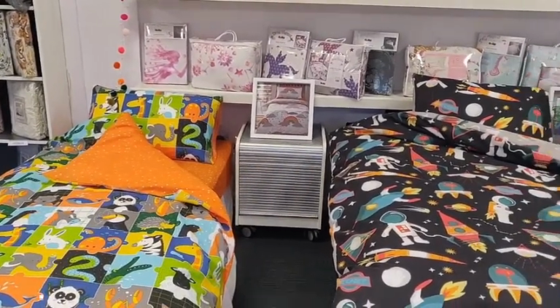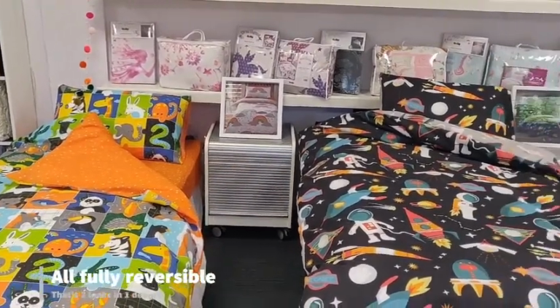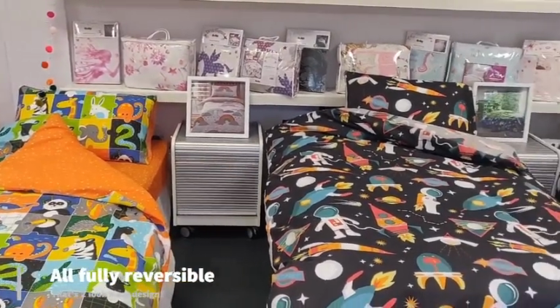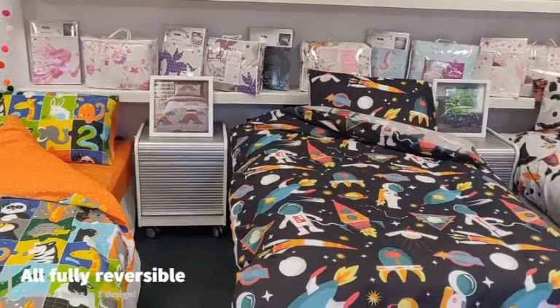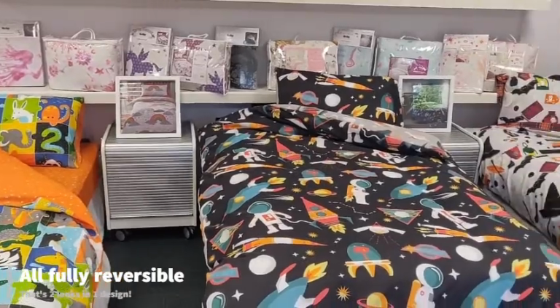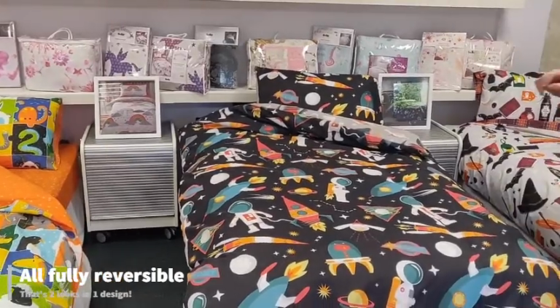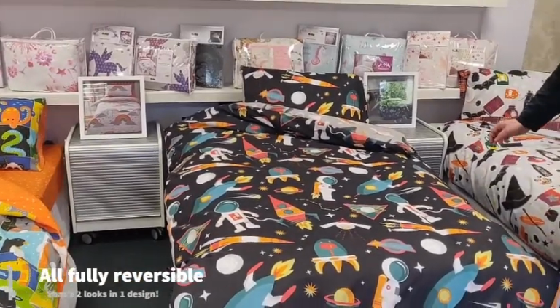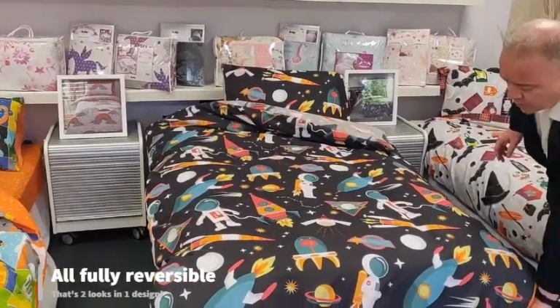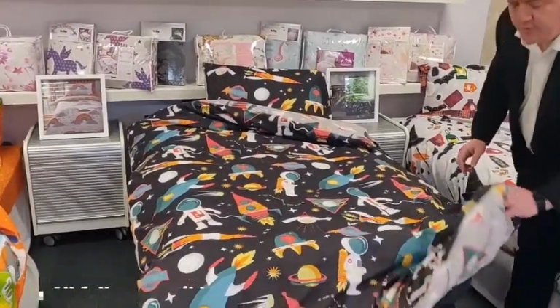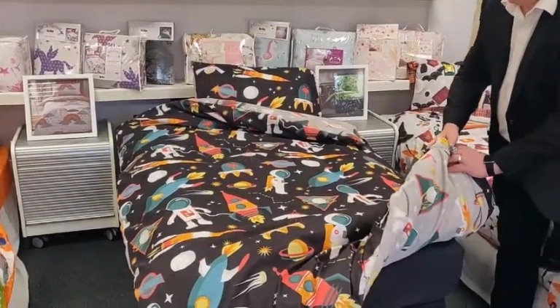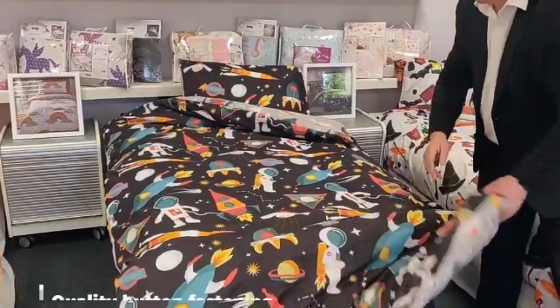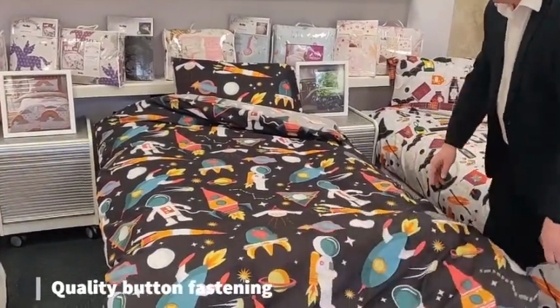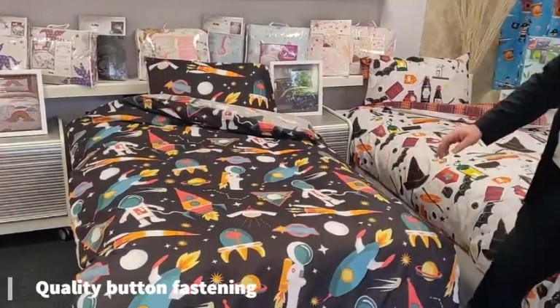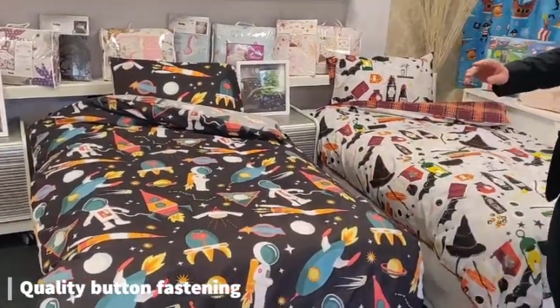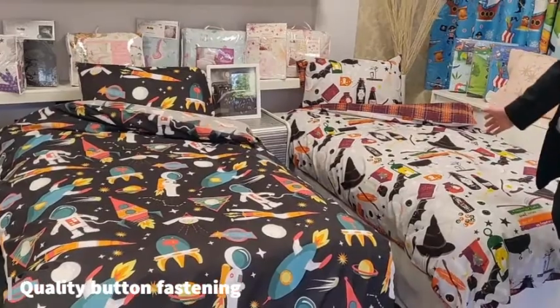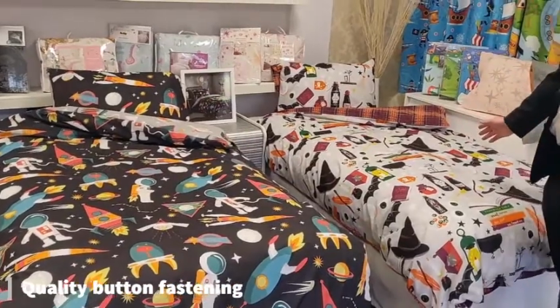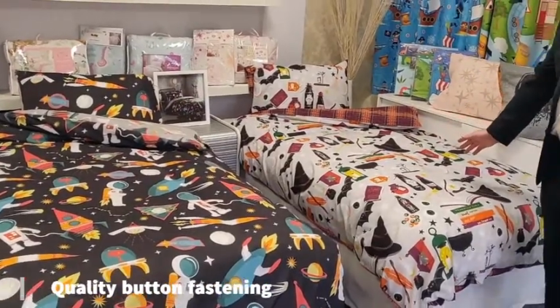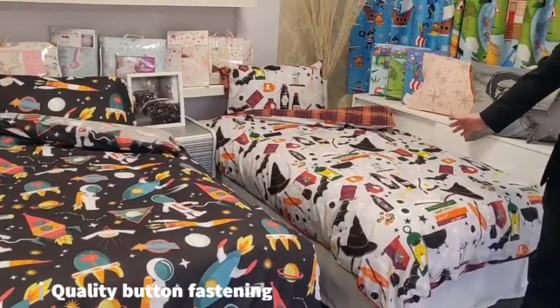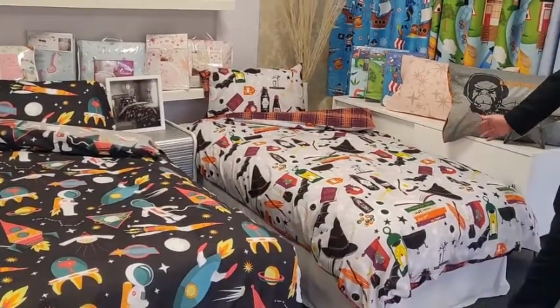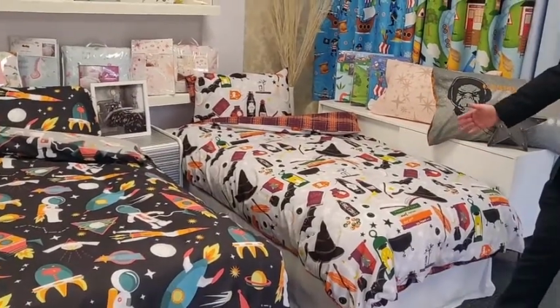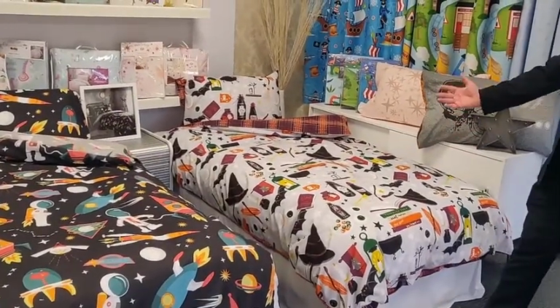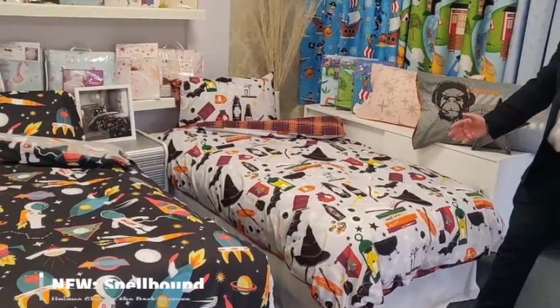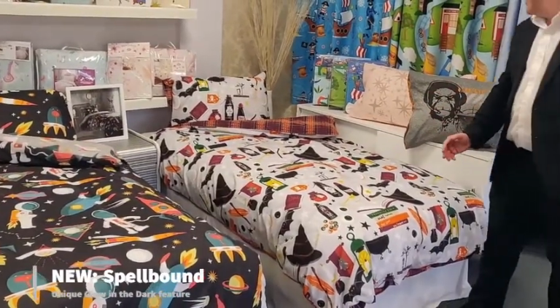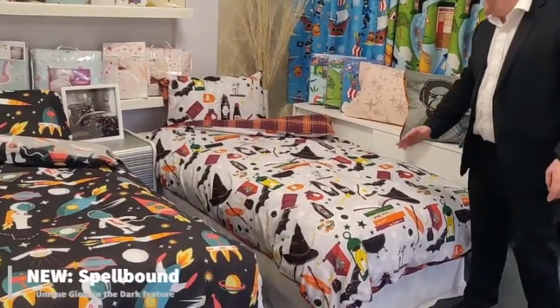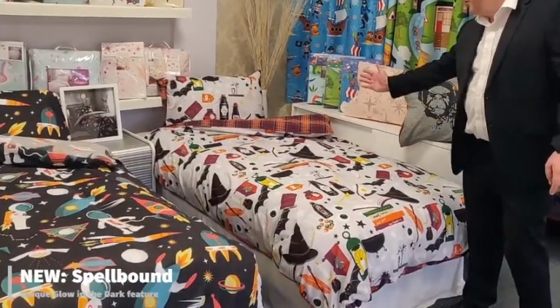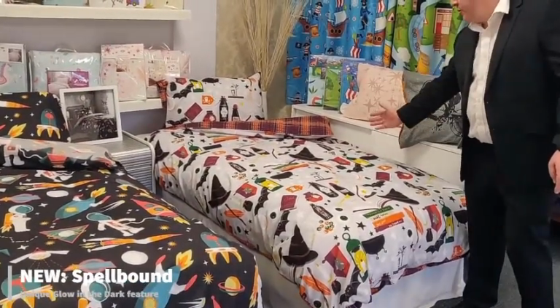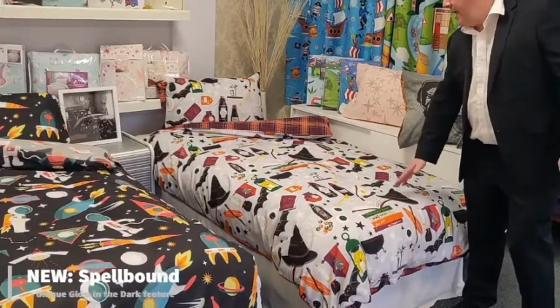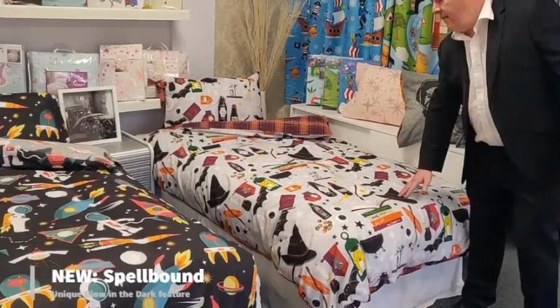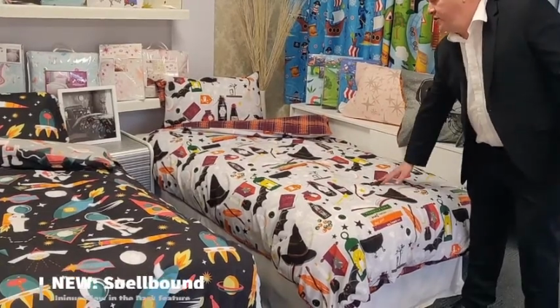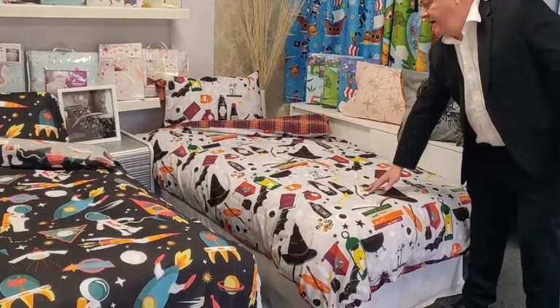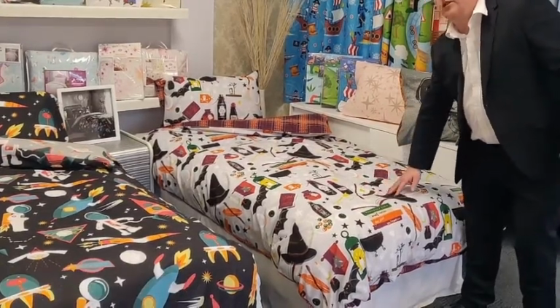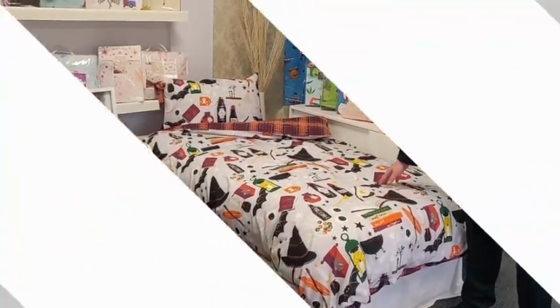All the designs are reversible and they all come with a button fastening. On the right hand side here you can see Spellbound, this is a brand new design we've brought out. Again it's reversible and the added feature here is that it's glow in the dark.